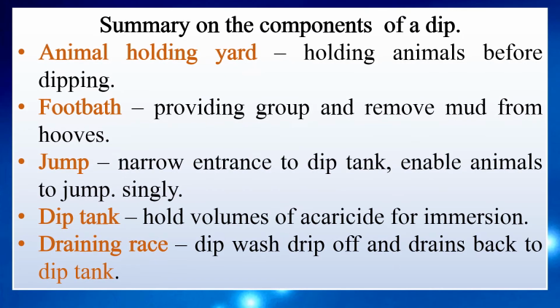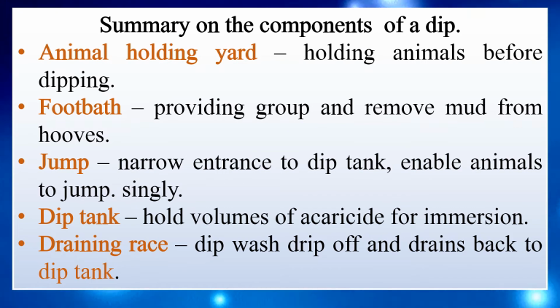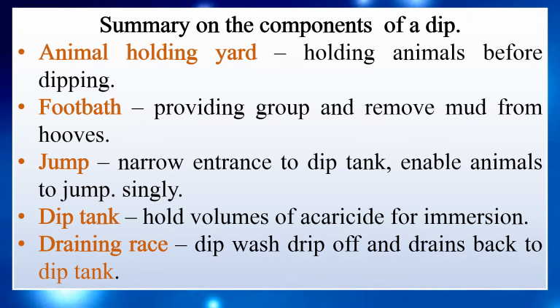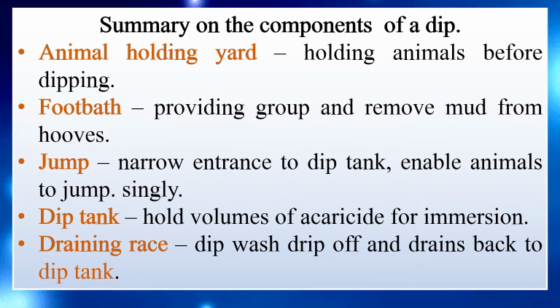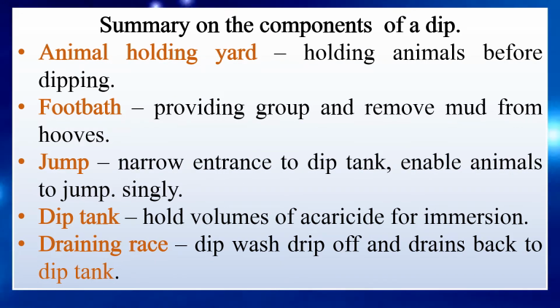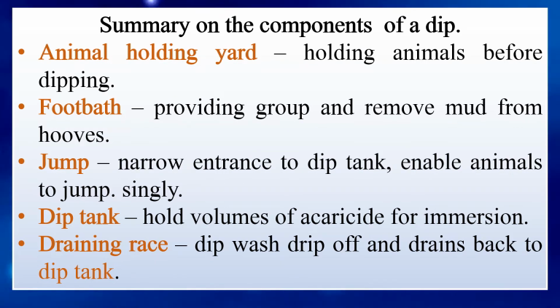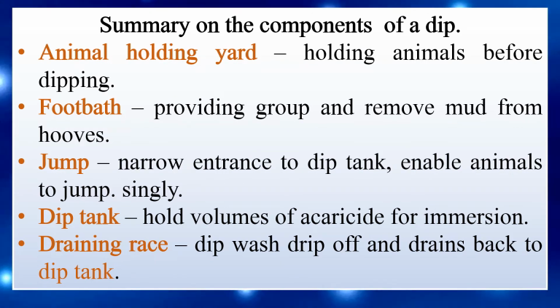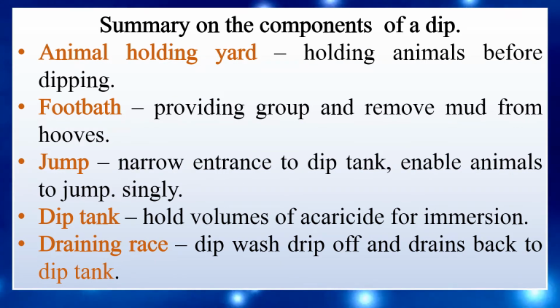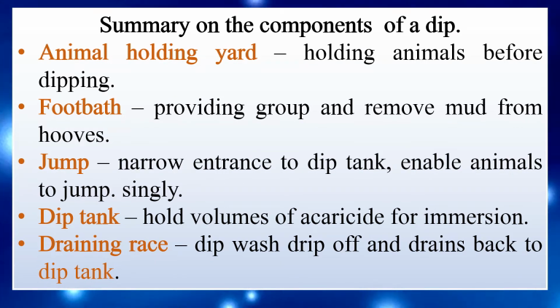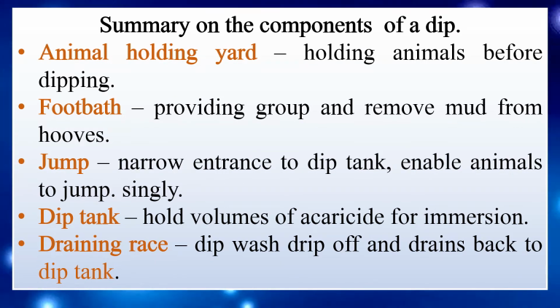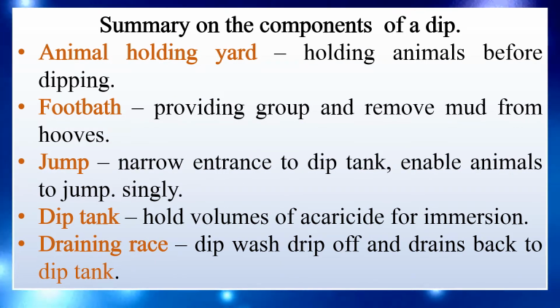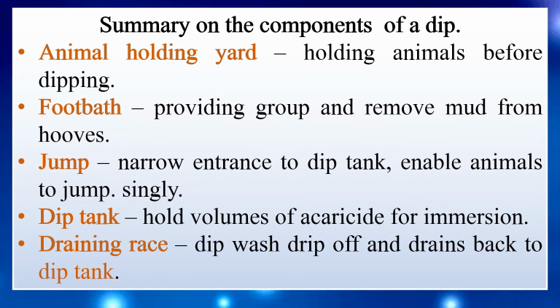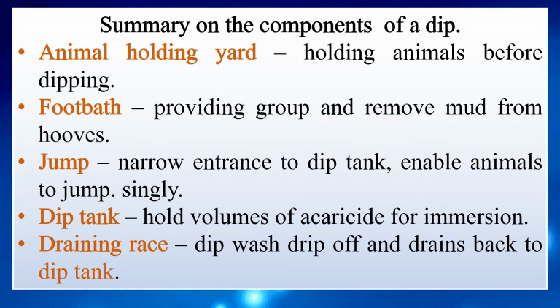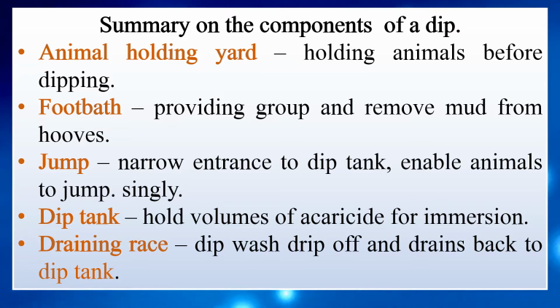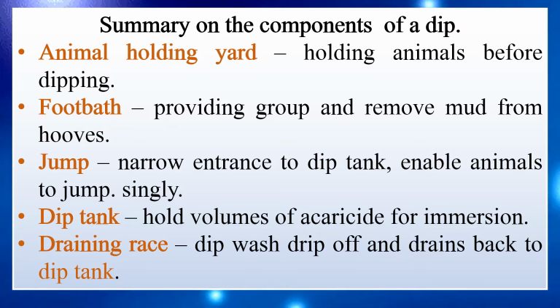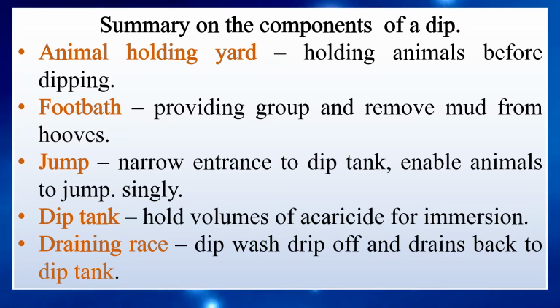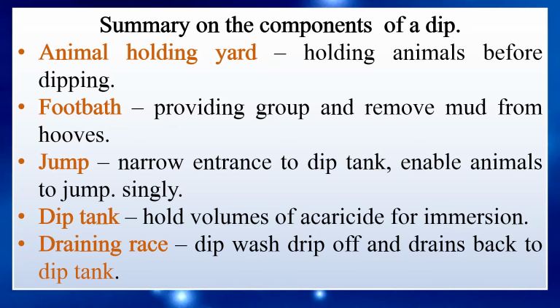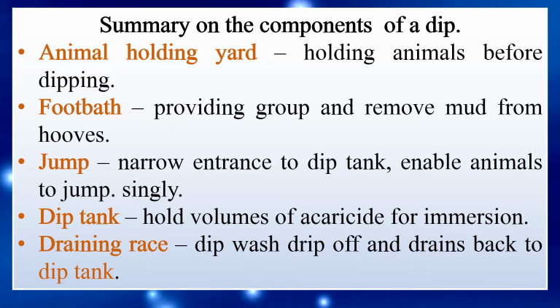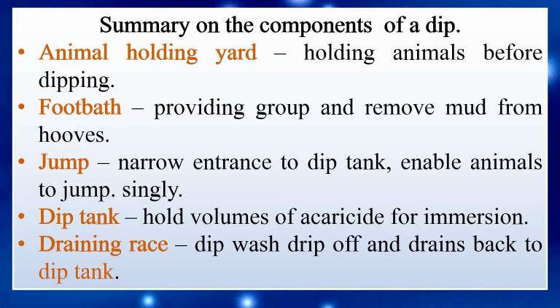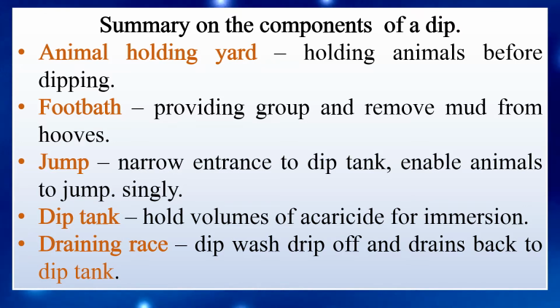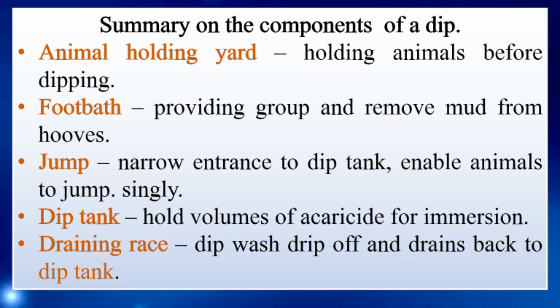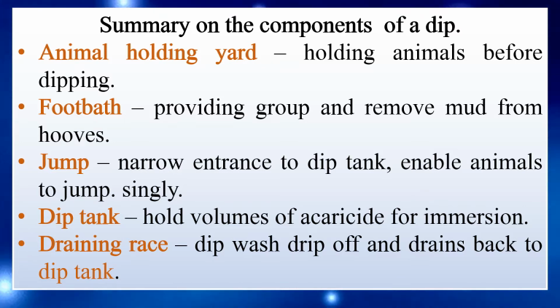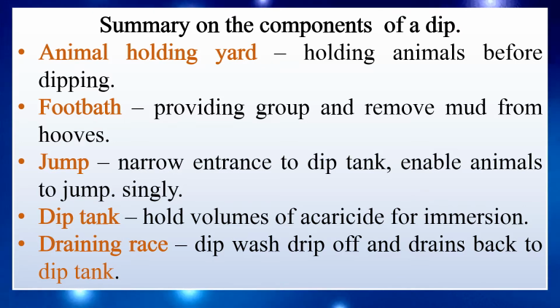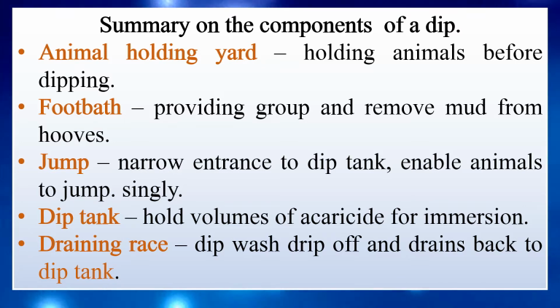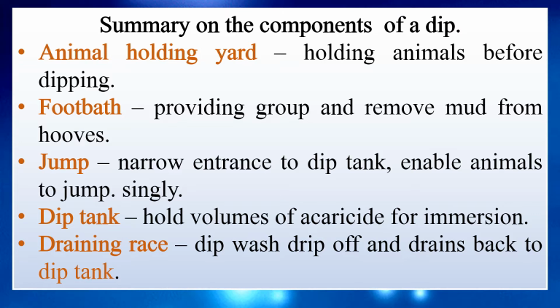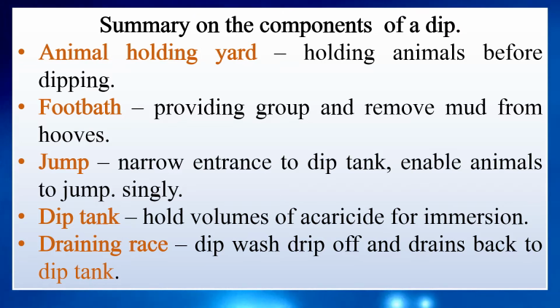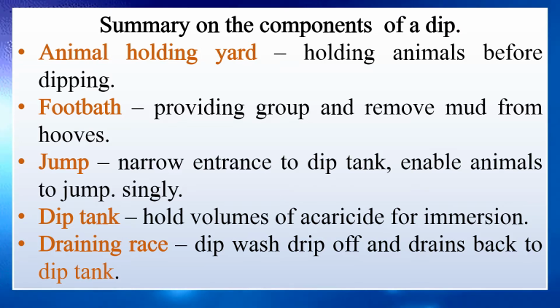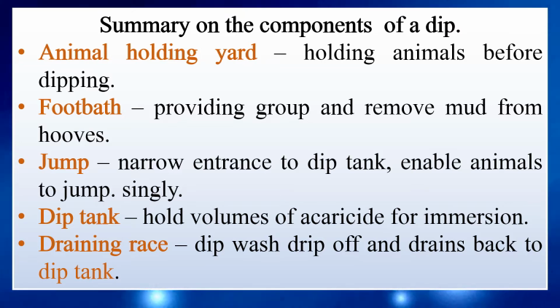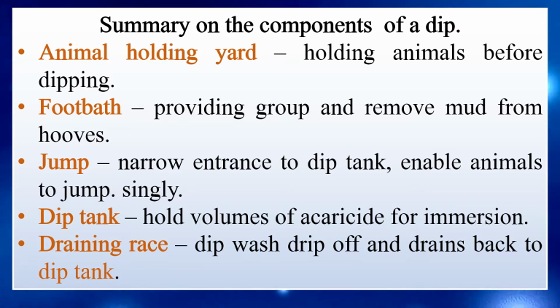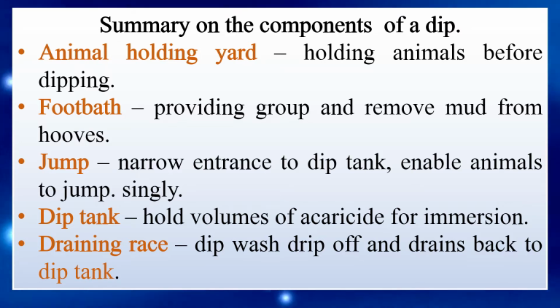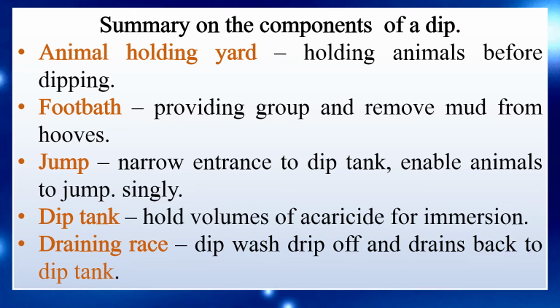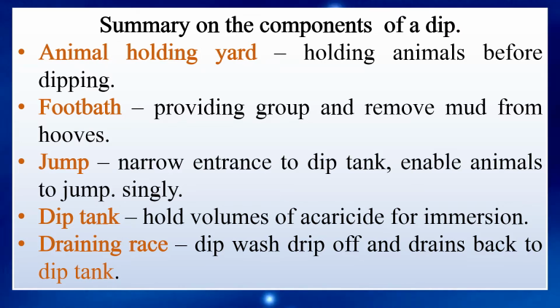Summary of the components of a dip: Animal holding yard — holding animals before dipping. Foot bath — providing grip and removing mud from hooves. Jump — narrow entrance to the dip tank, enabling animals to jump in.